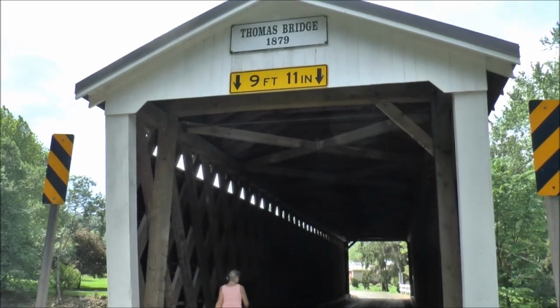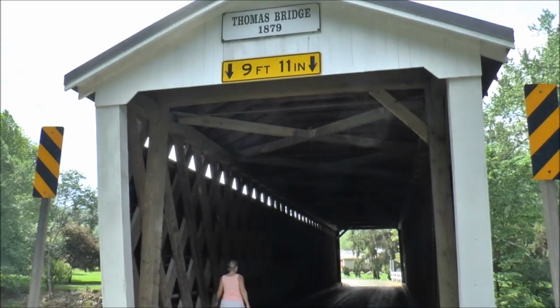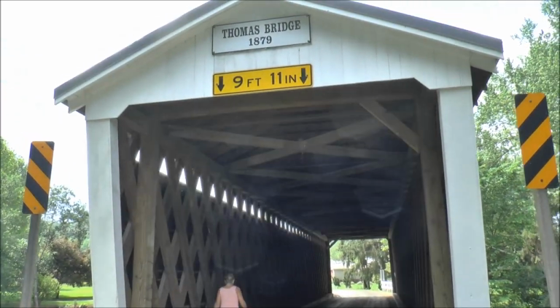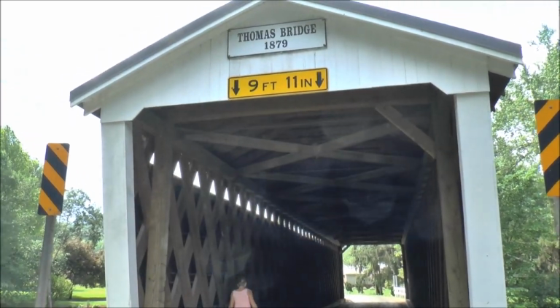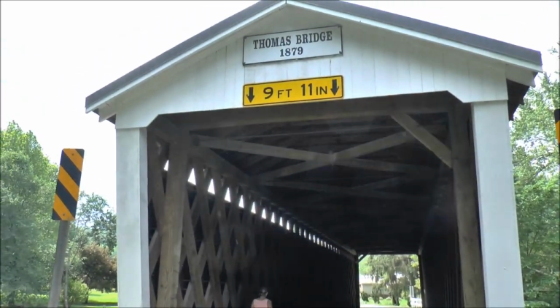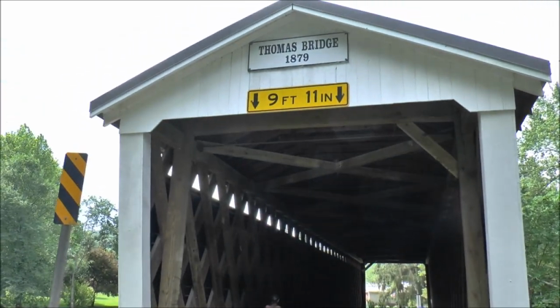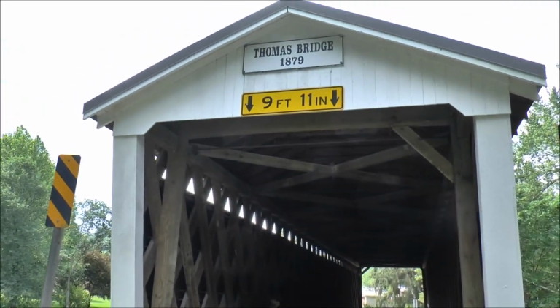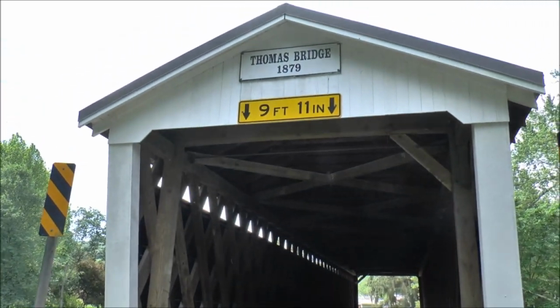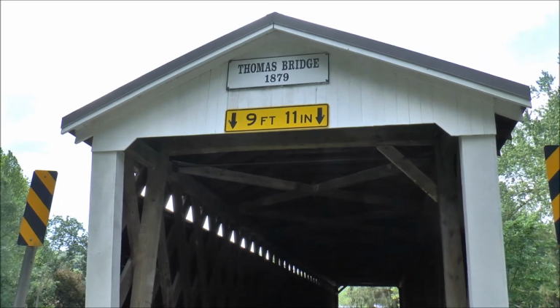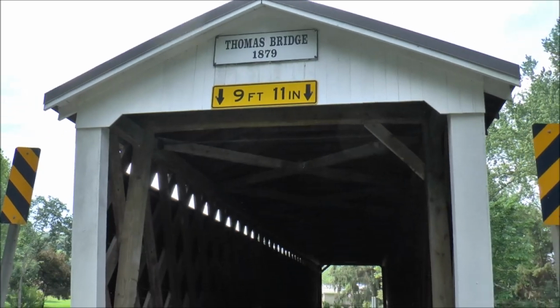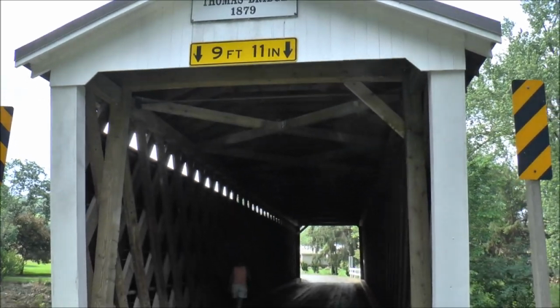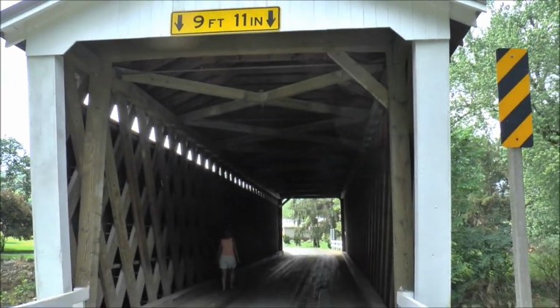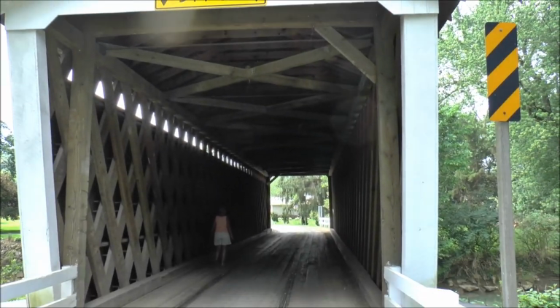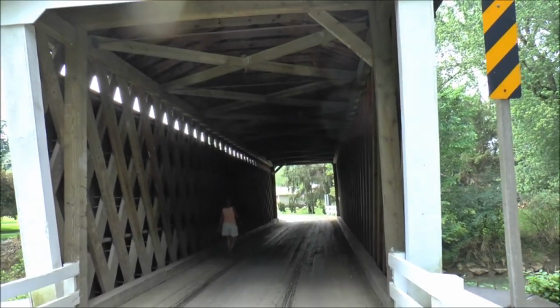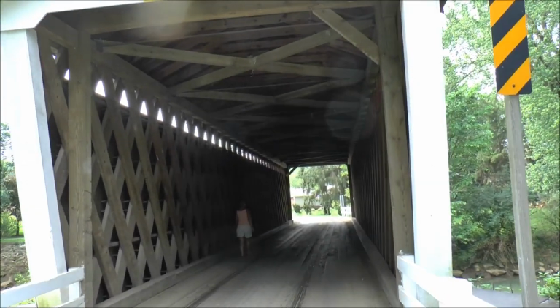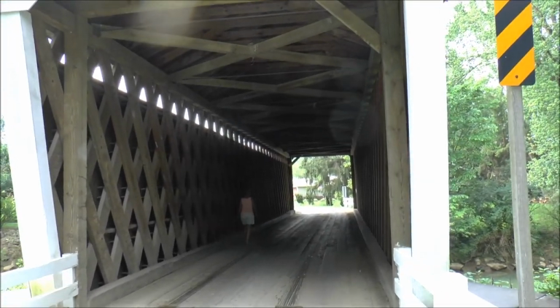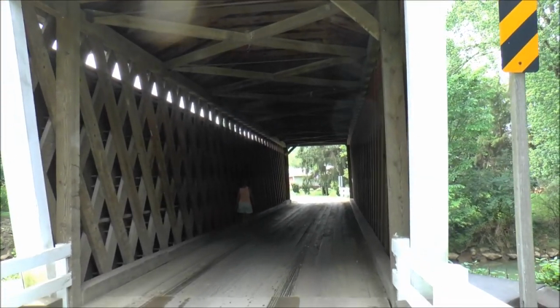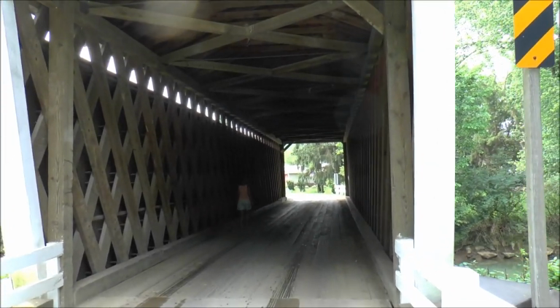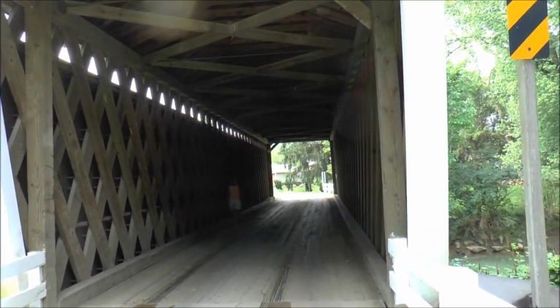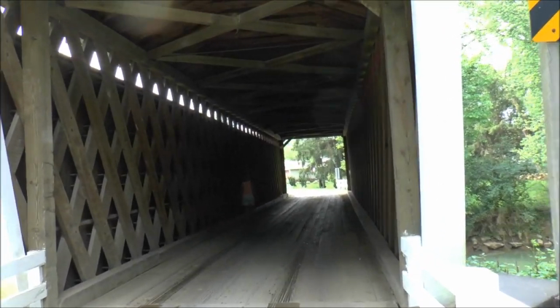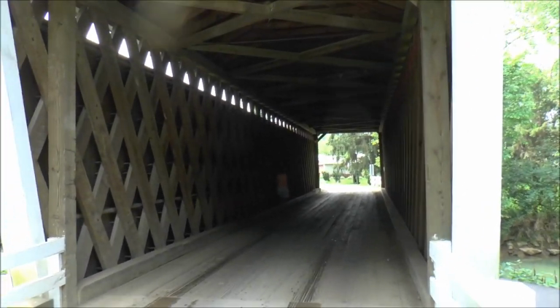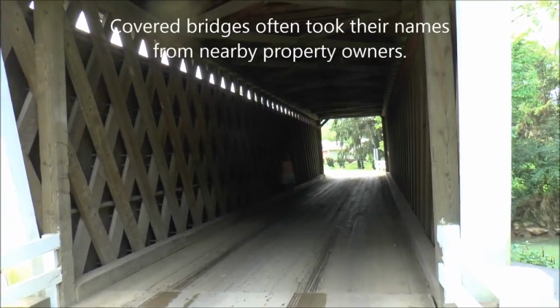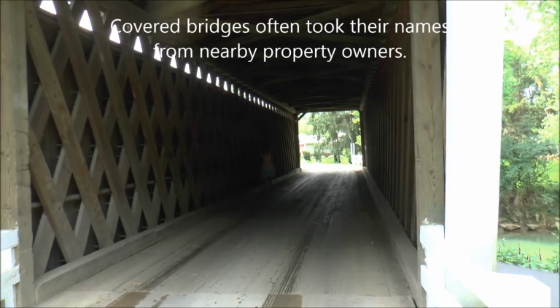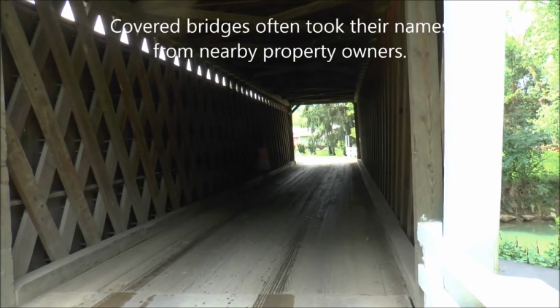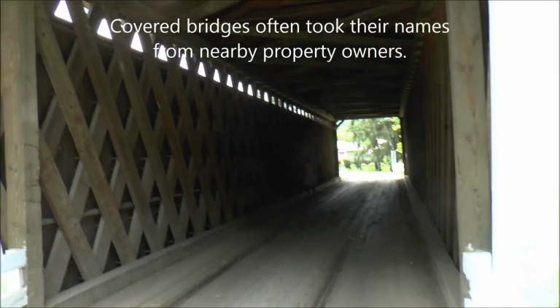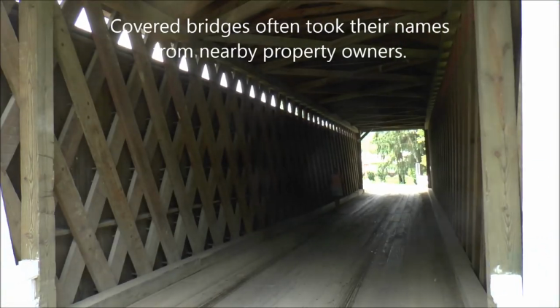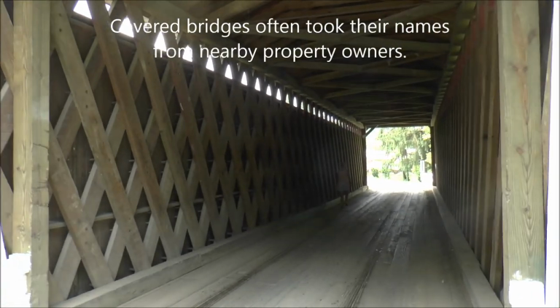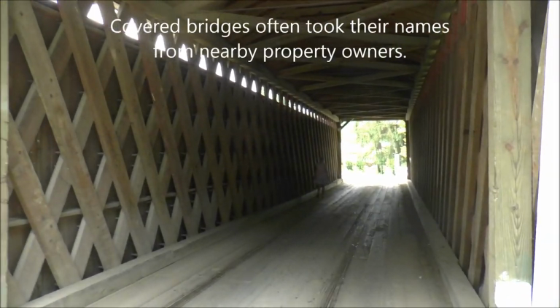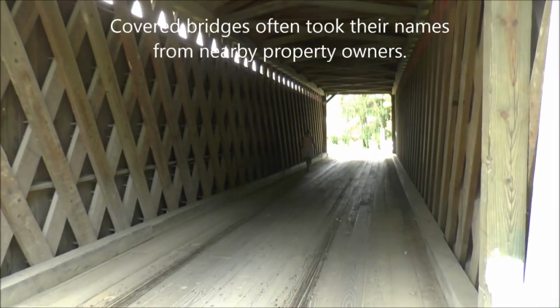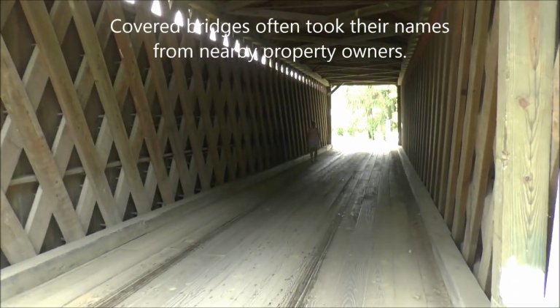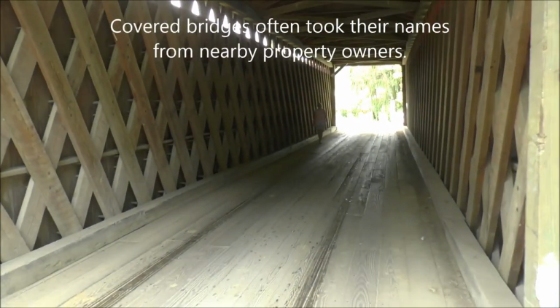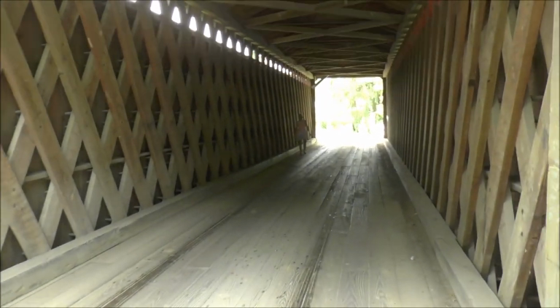This is the Thomas Bridge — you can see the sign up there. It's one of the four covered bridges here in this county. These date back to the 1800s, and this one is from 1879.